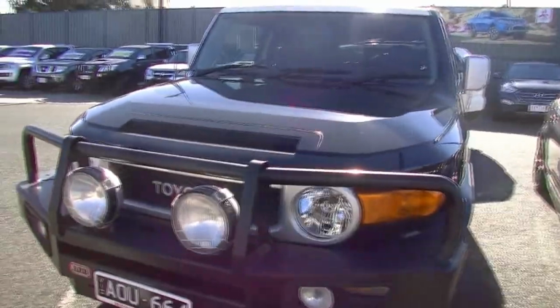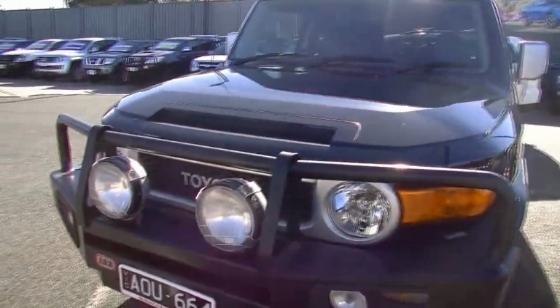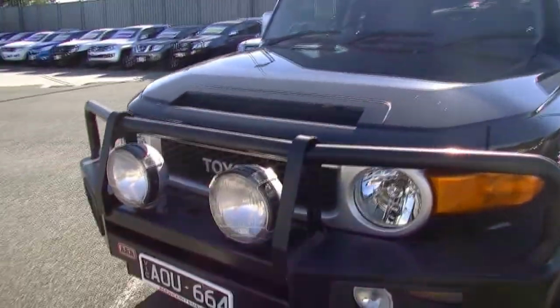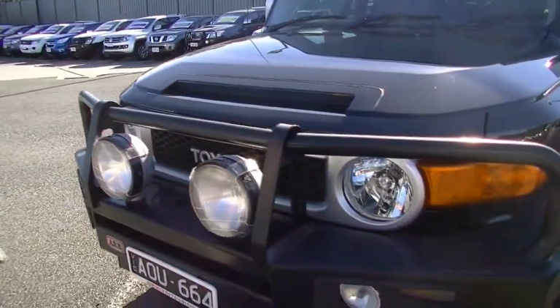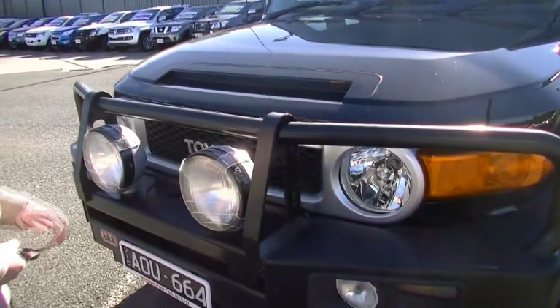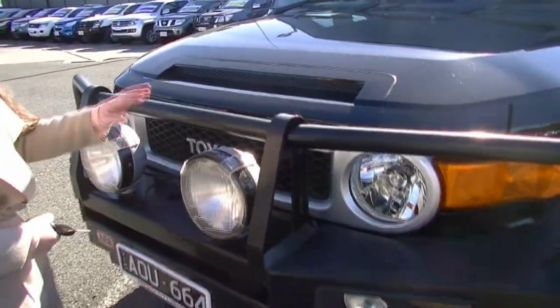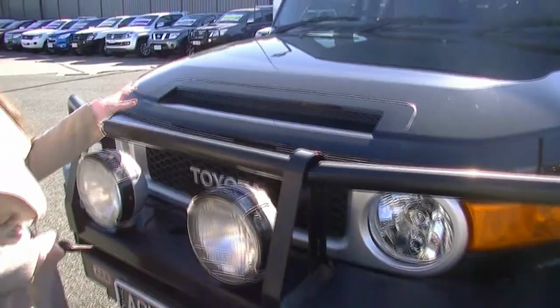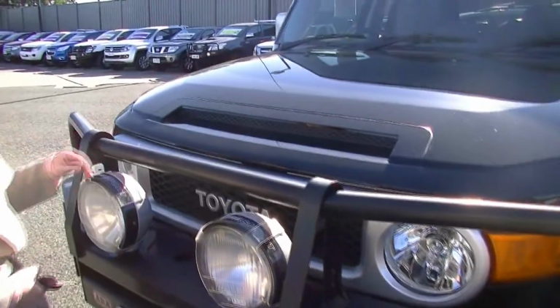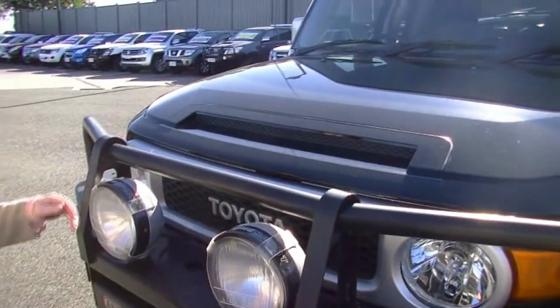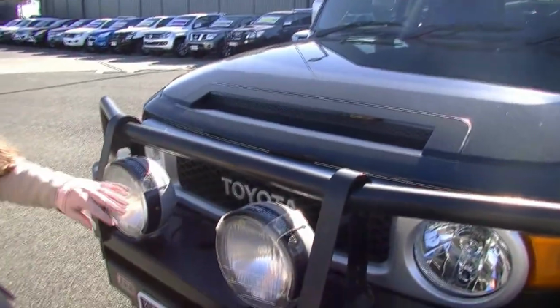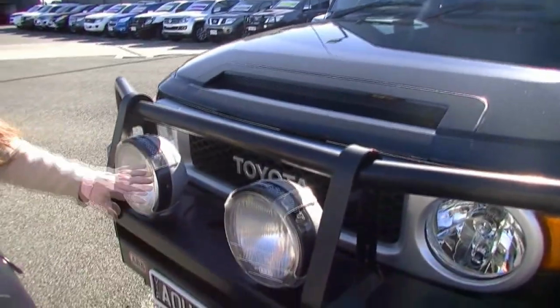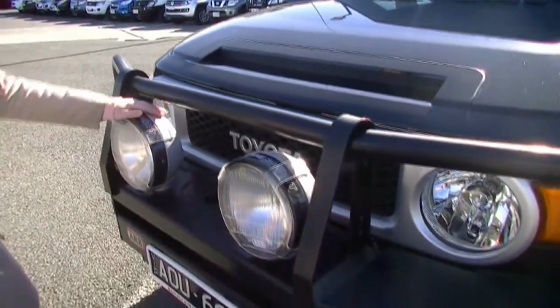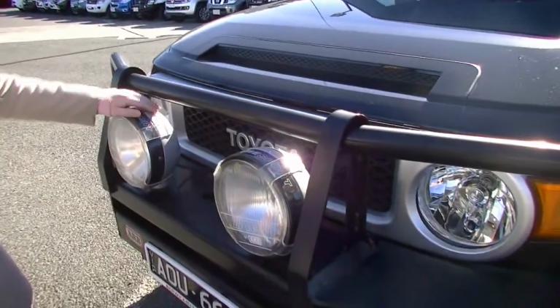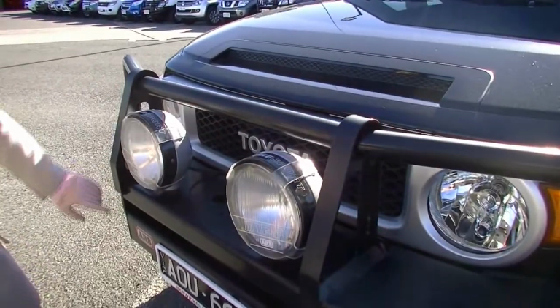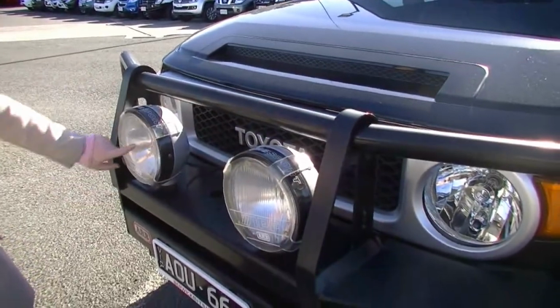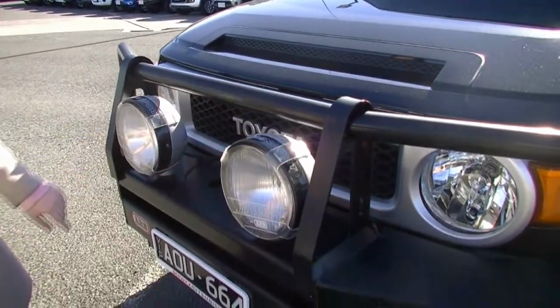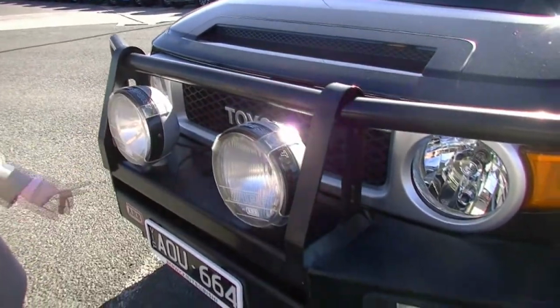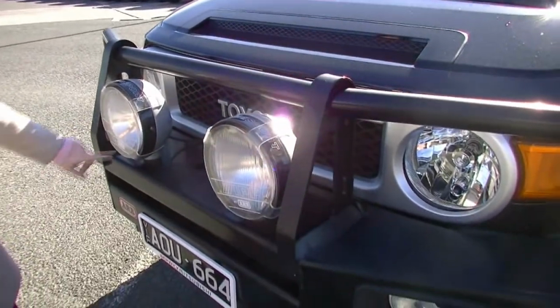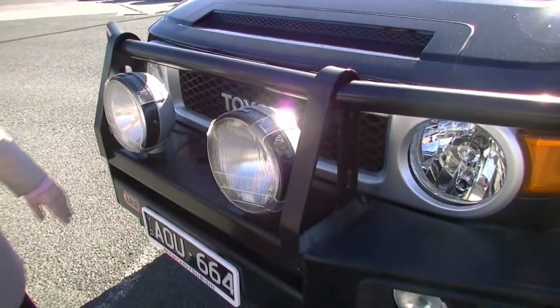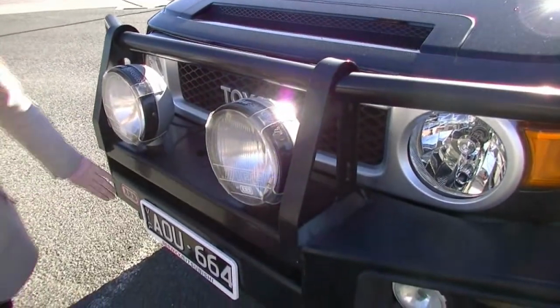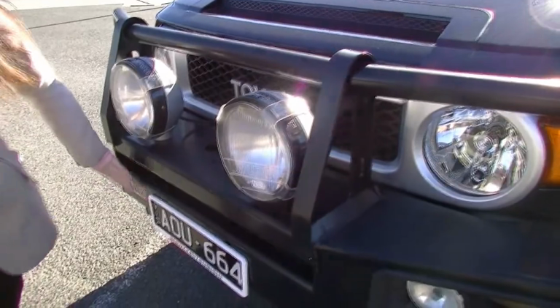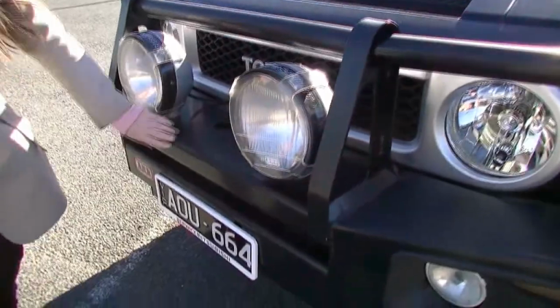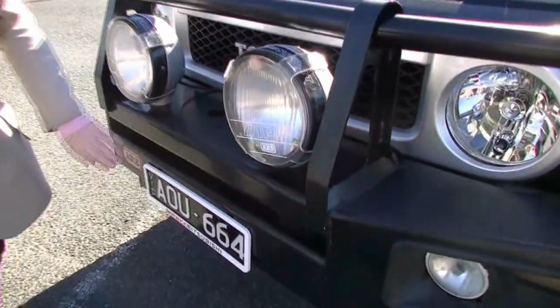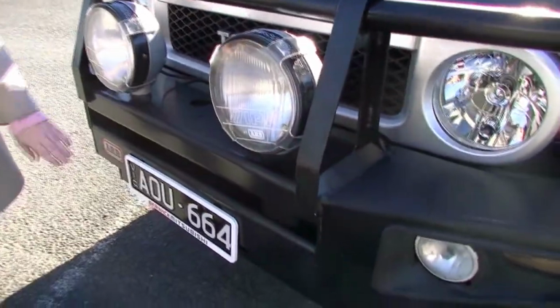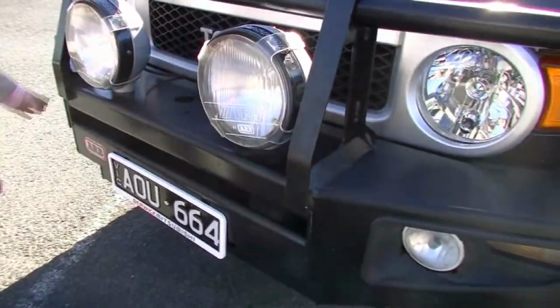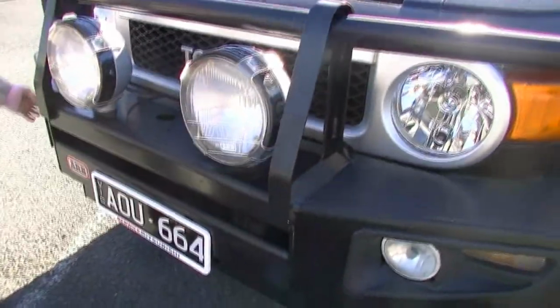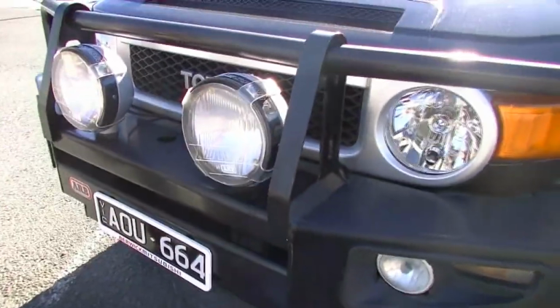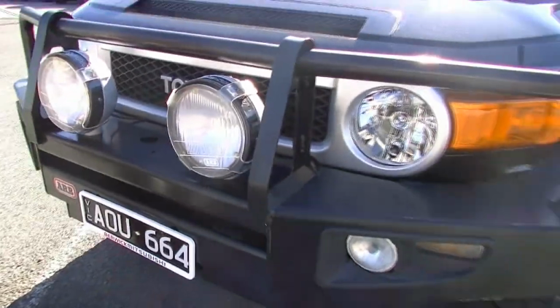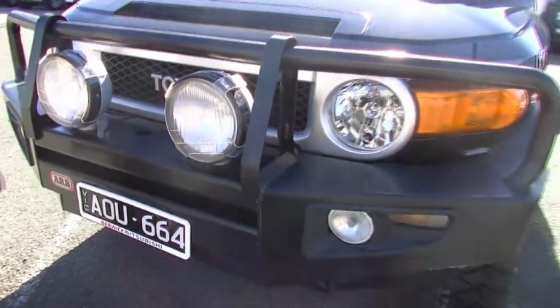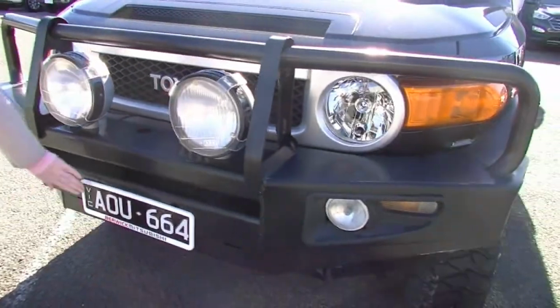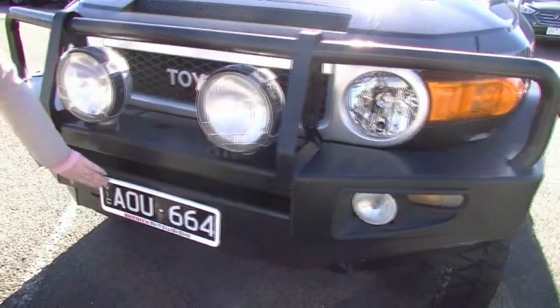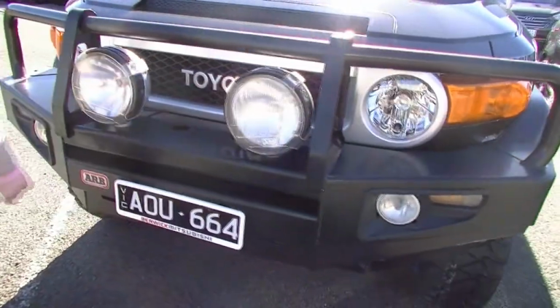Starting off at the front, the bonnet is in really nice condition. As you can see down here, you've got your driving lights with the protectors on there, ARB, as well as your ARB bull bar. Fog lights down the bottom and your nice slimline plates.